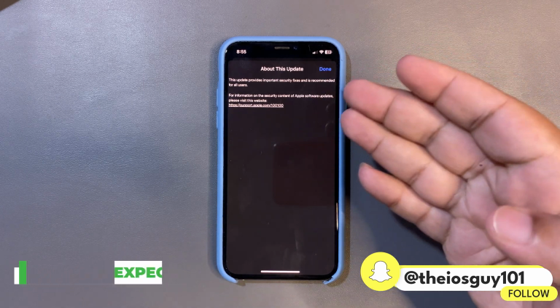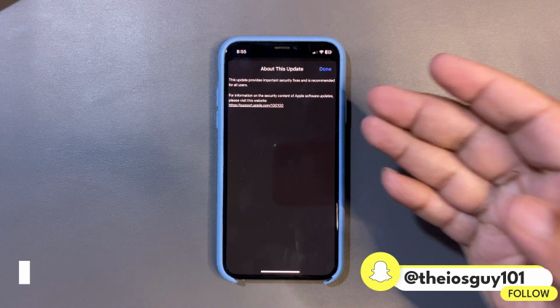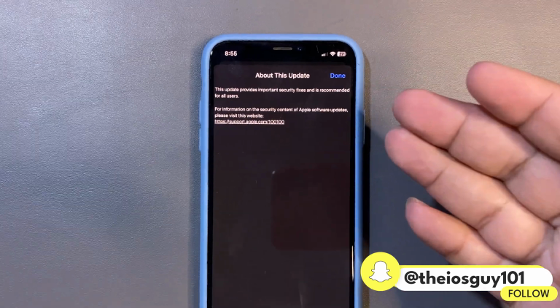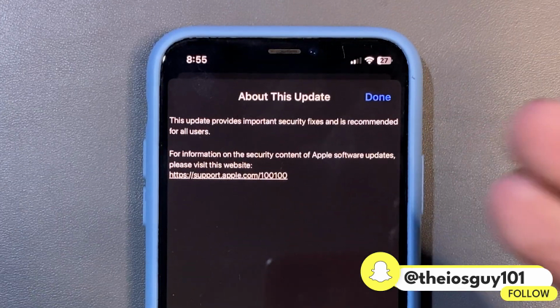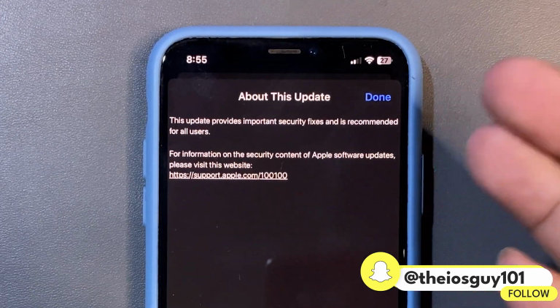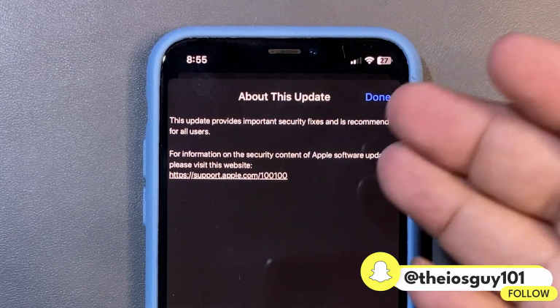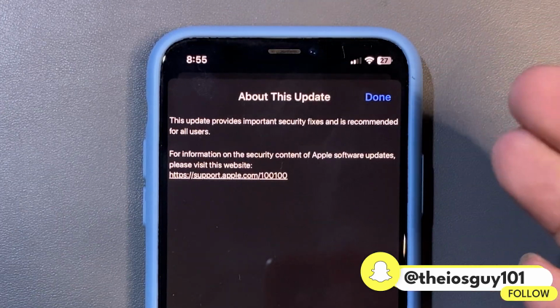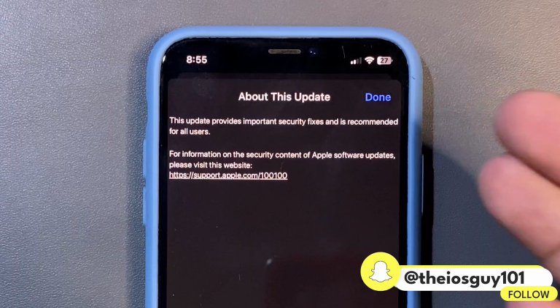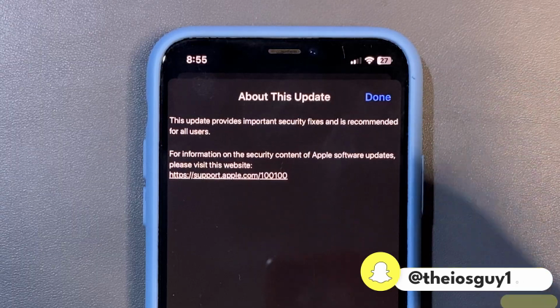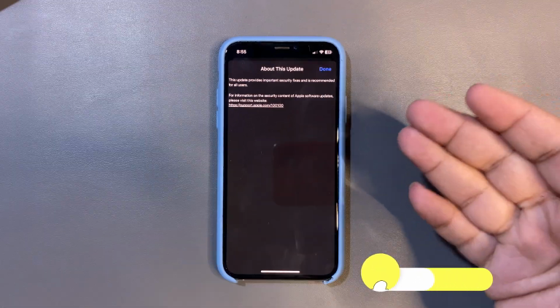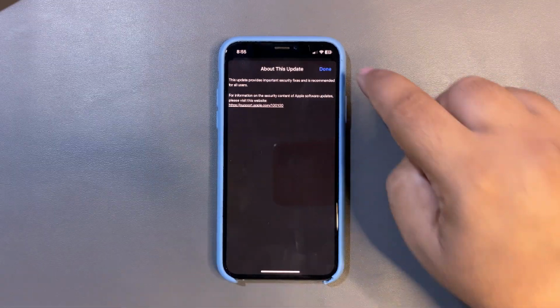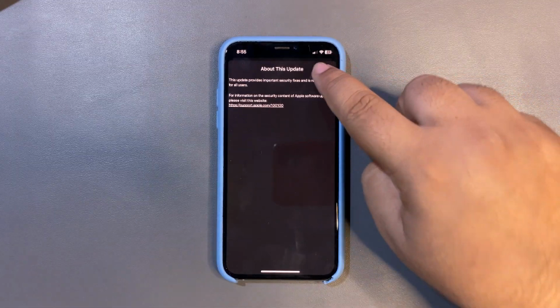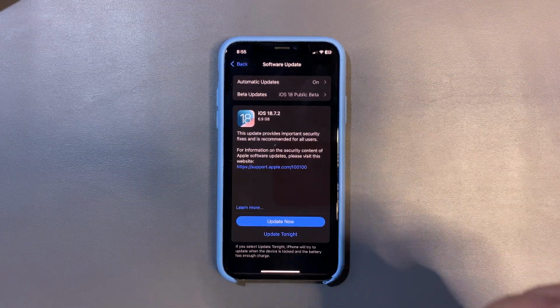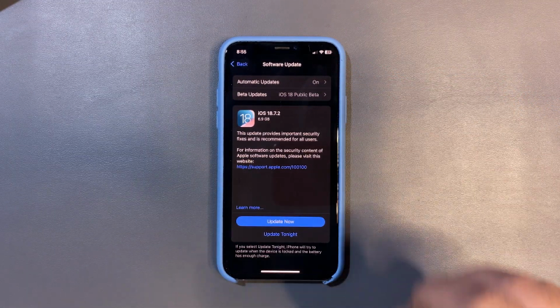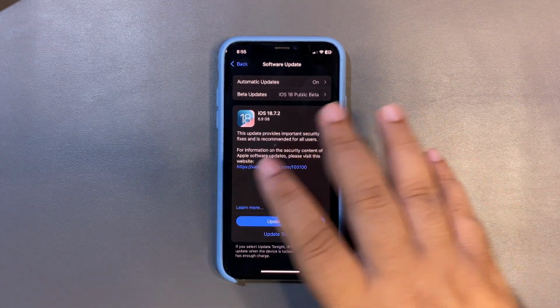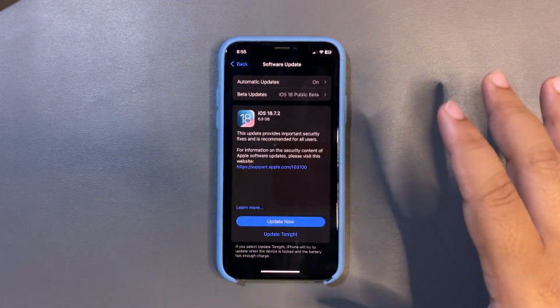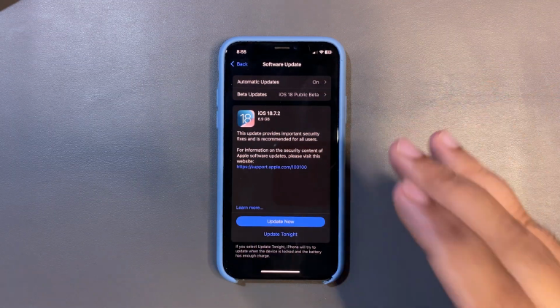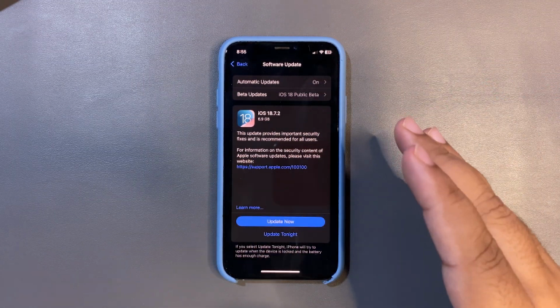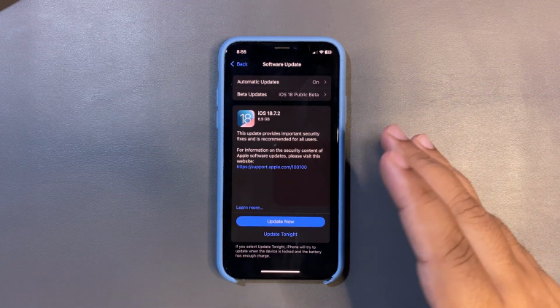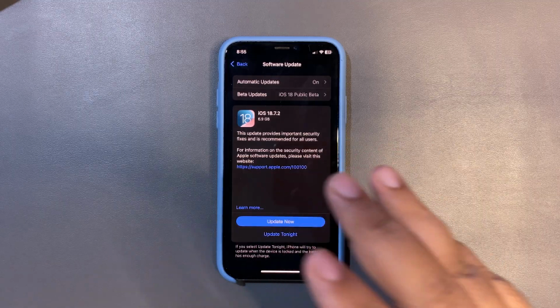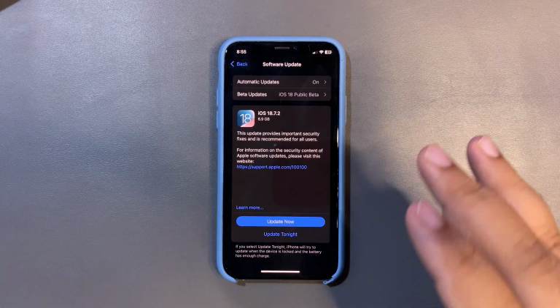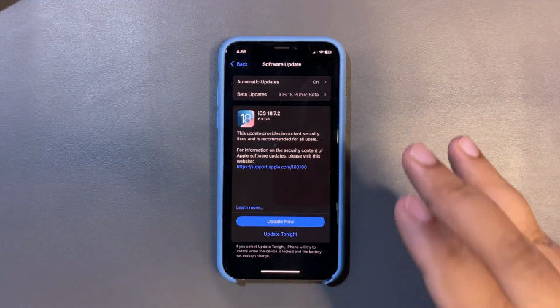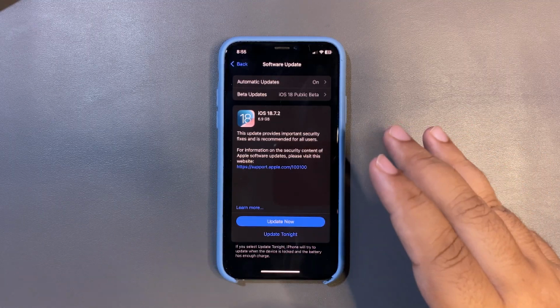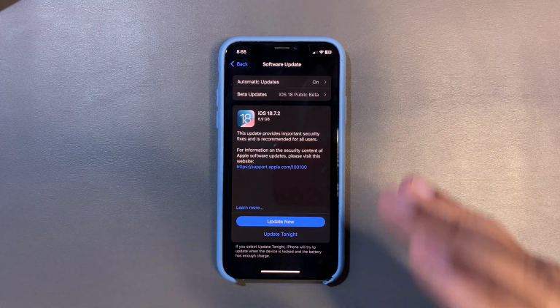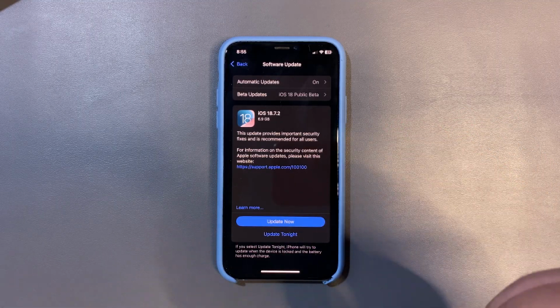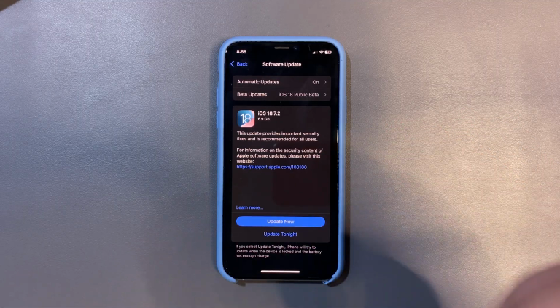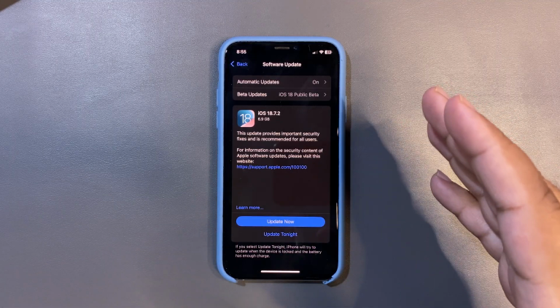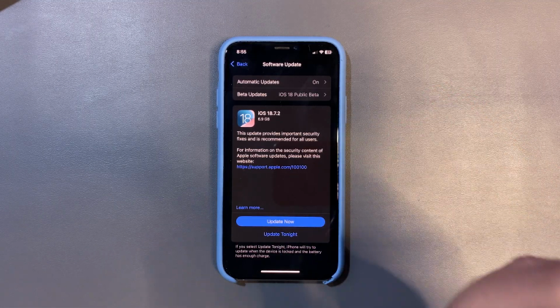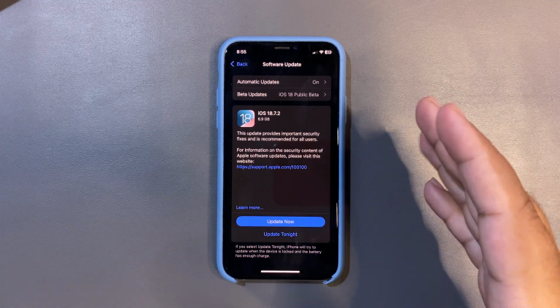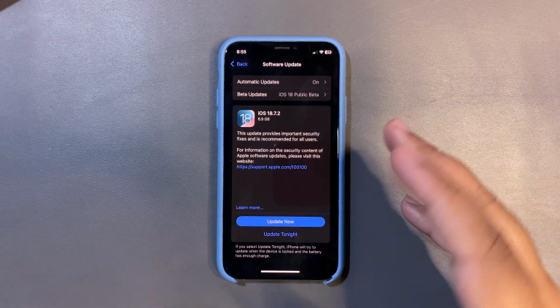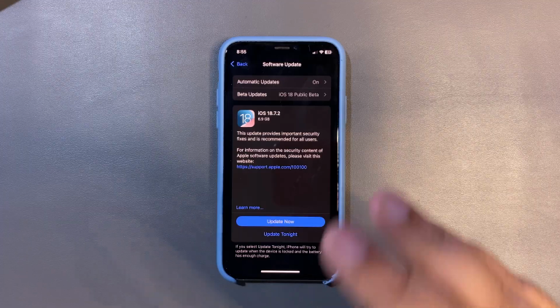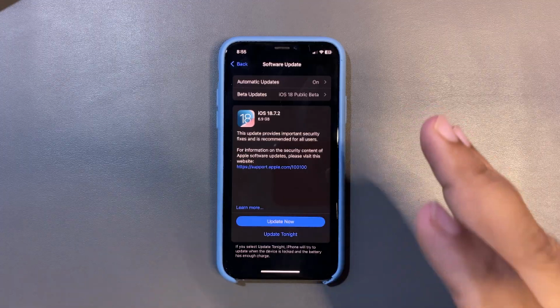Well, this update is not going to be about any feature. It clearly says this update provides important security fixes and it is recommended for all users. Whenever it comes to a double-dot update, it is not about features — it is always about bug fixes and enhancements.